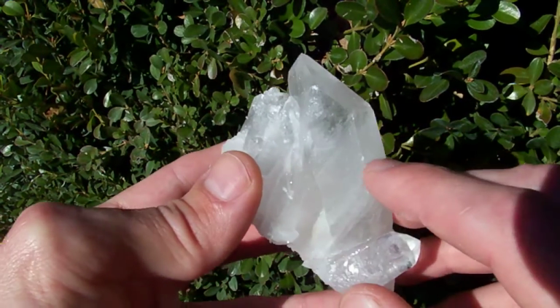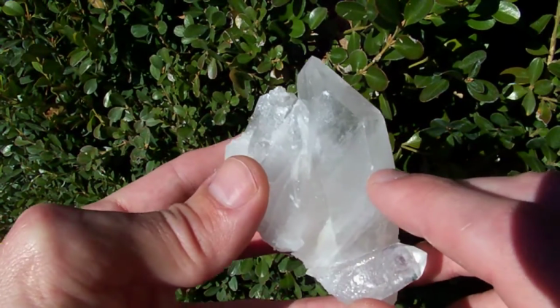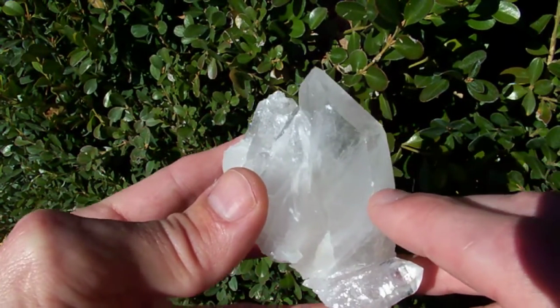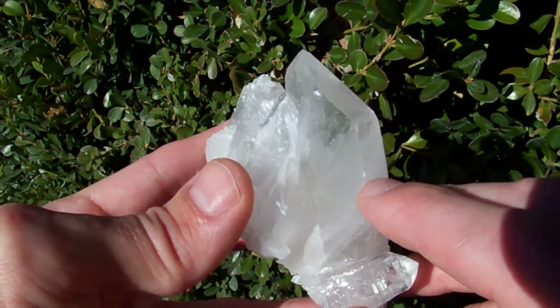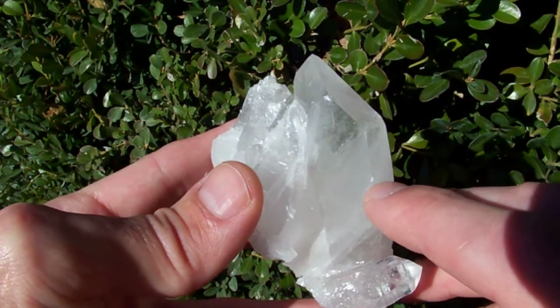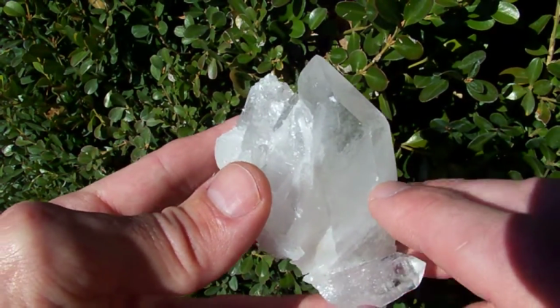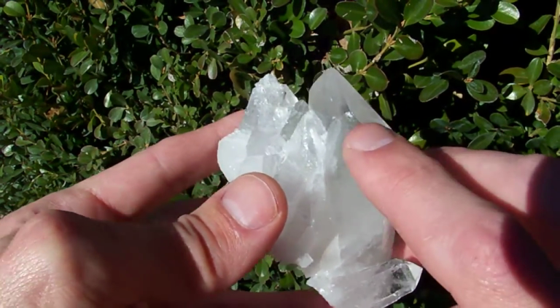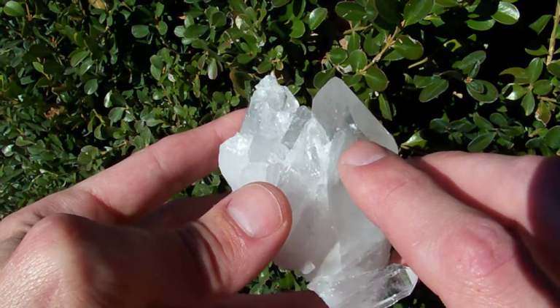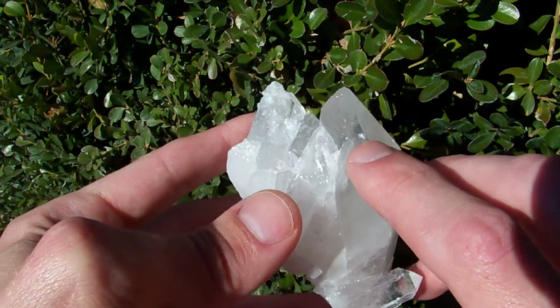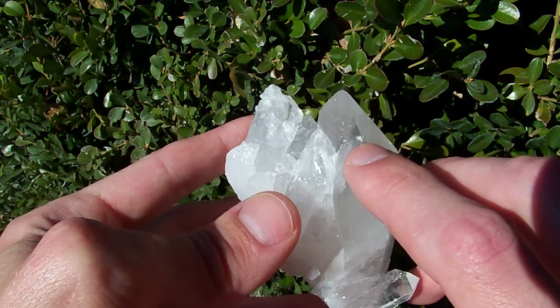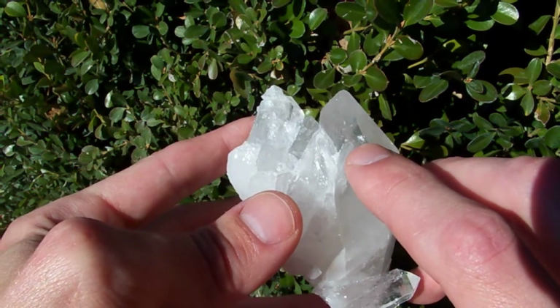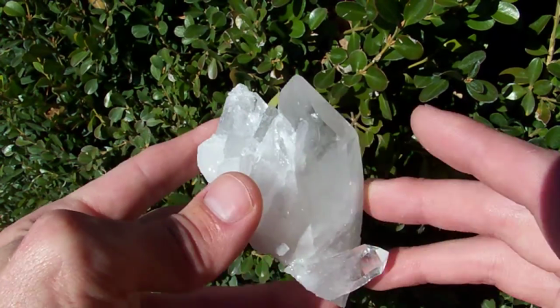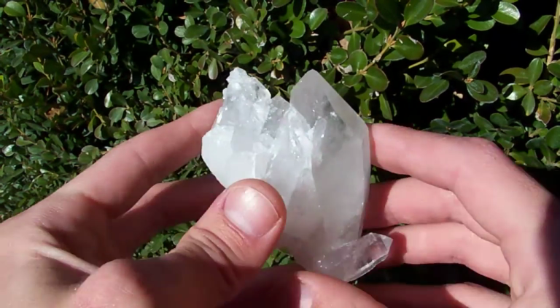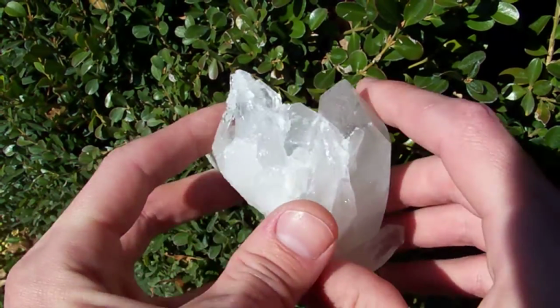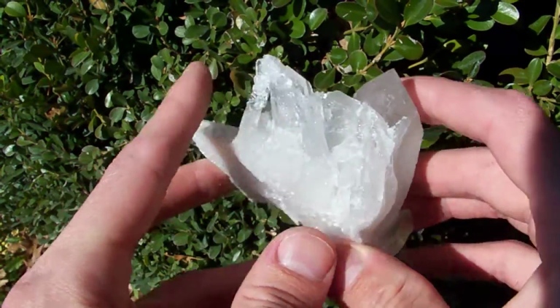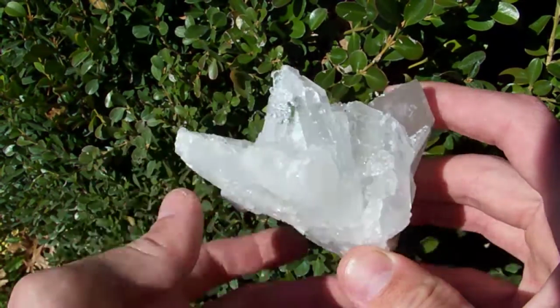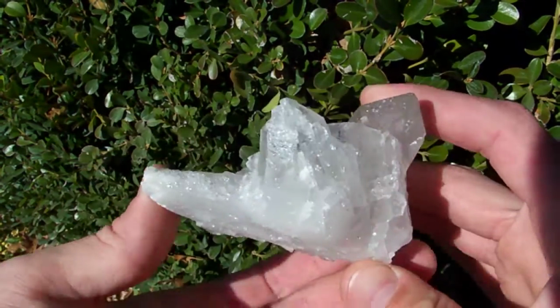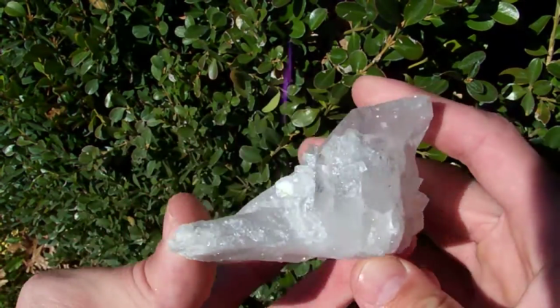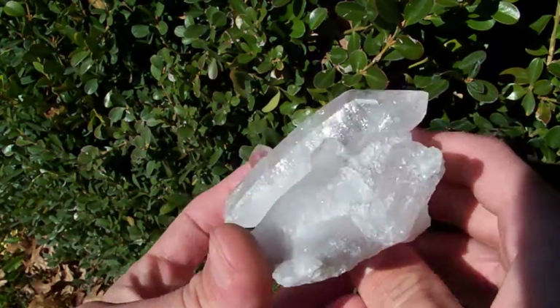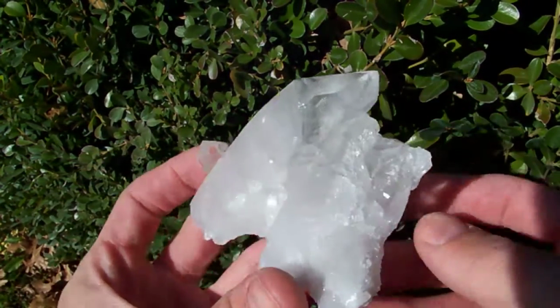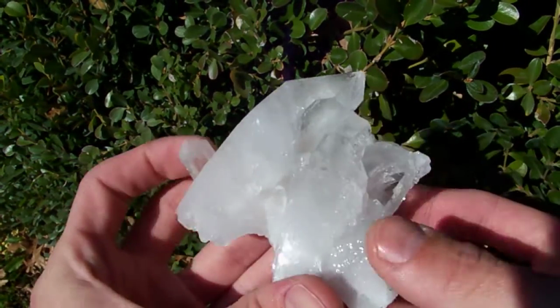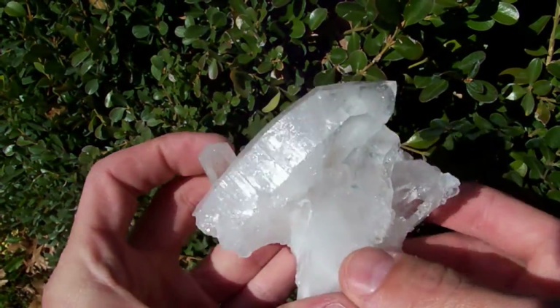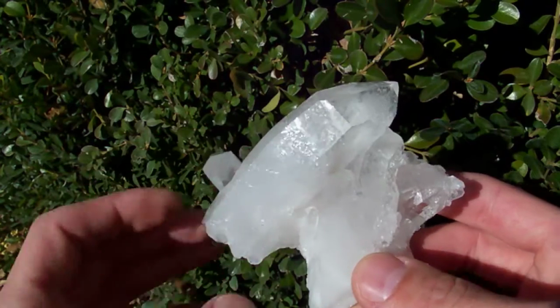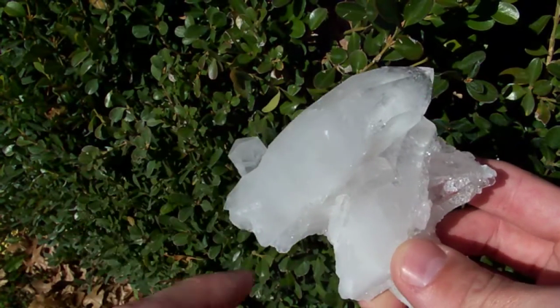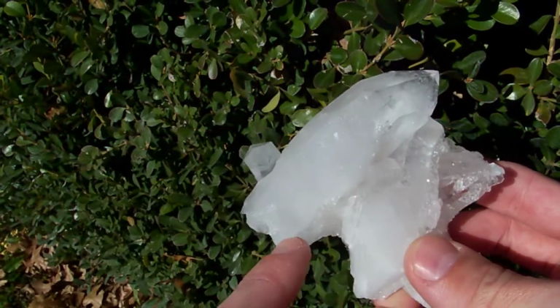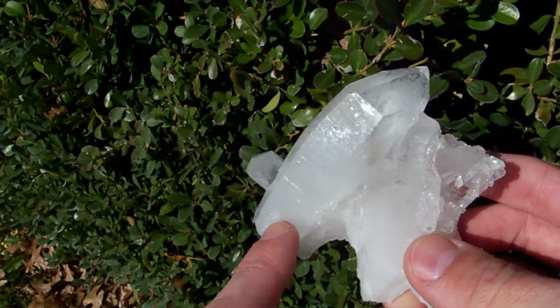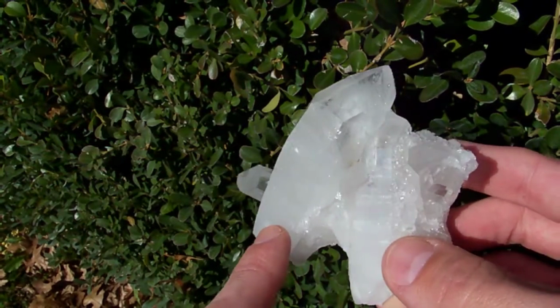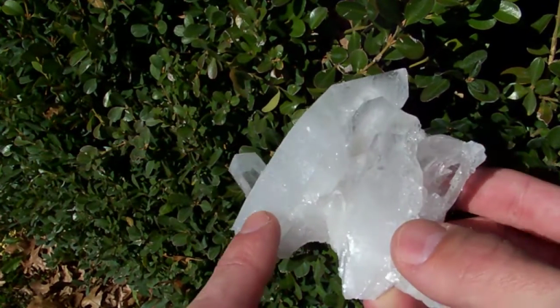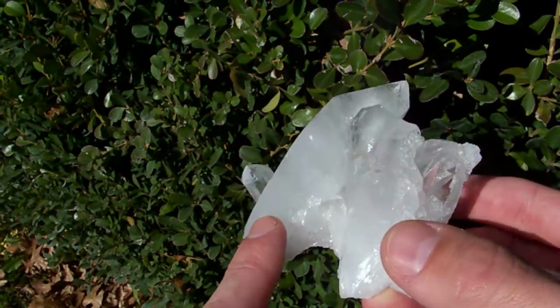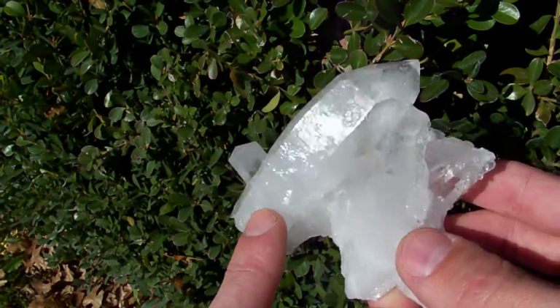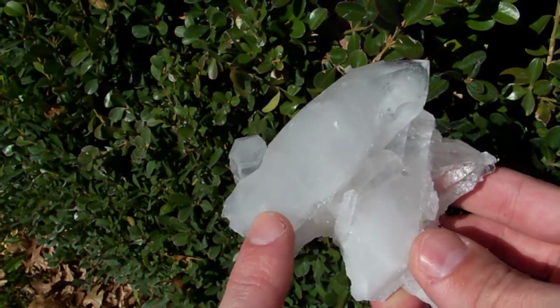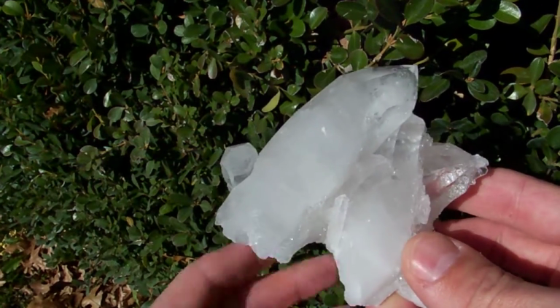You can see there's a ding right here and a ding right there. But it is pretty darn interesting with that neat bent point on it.